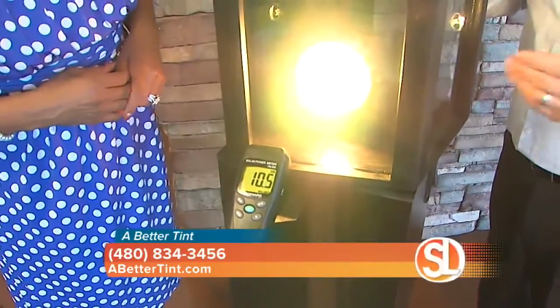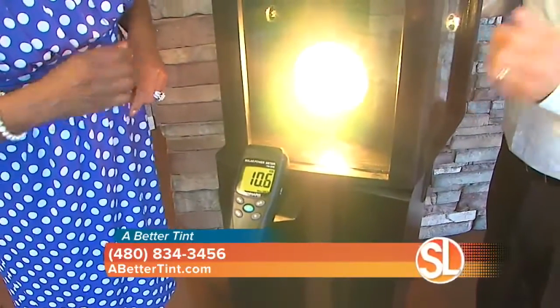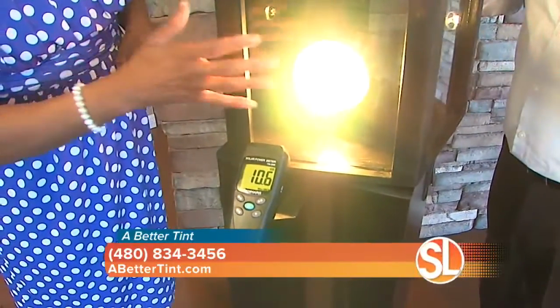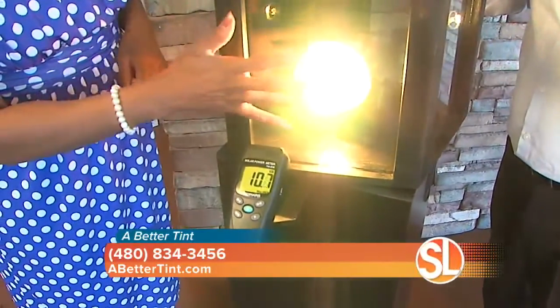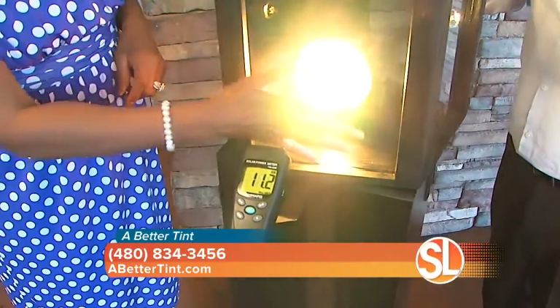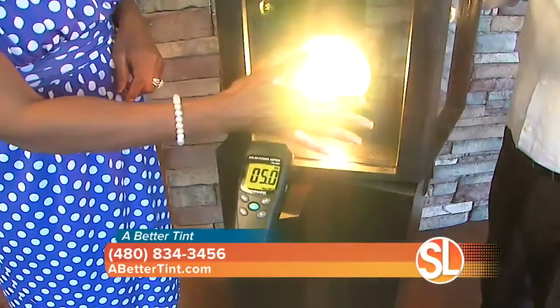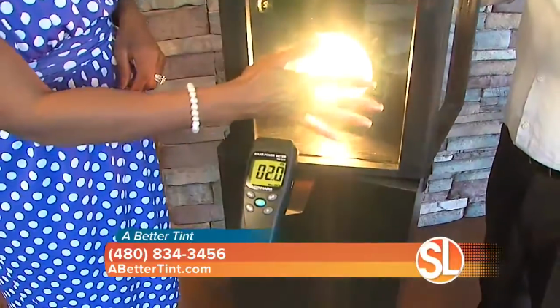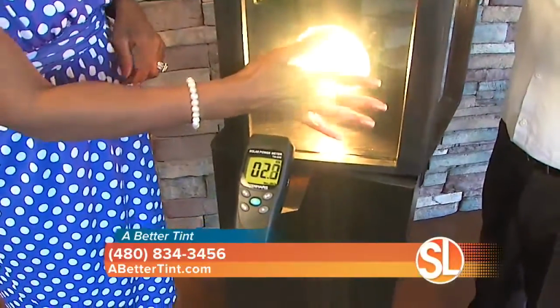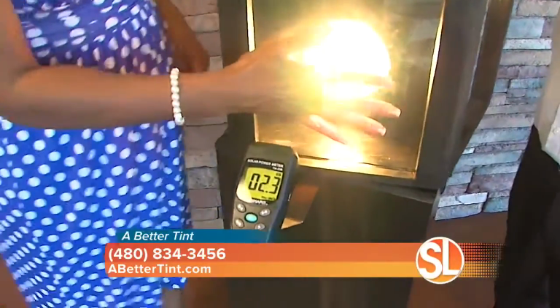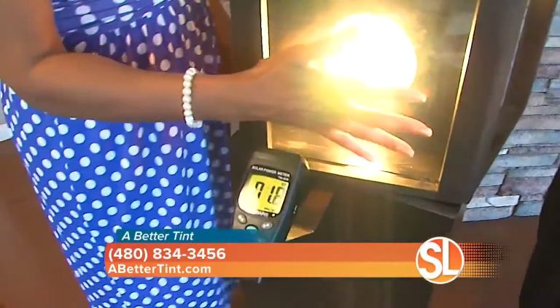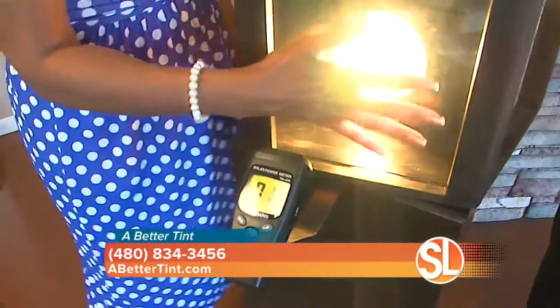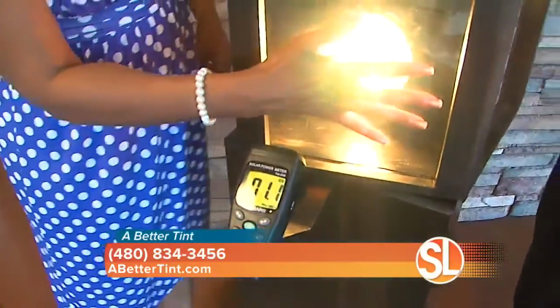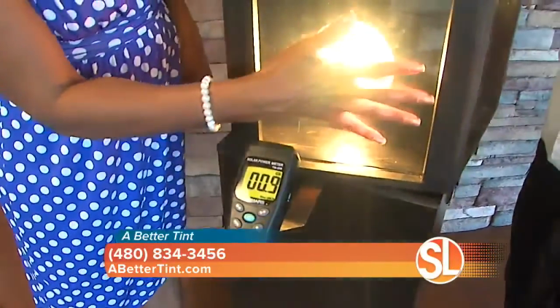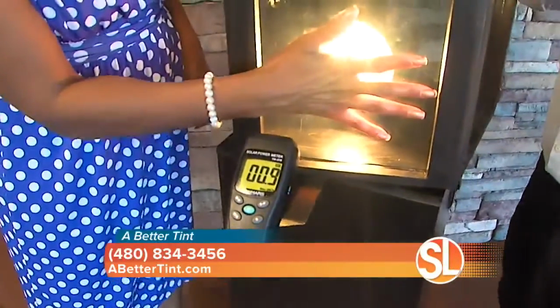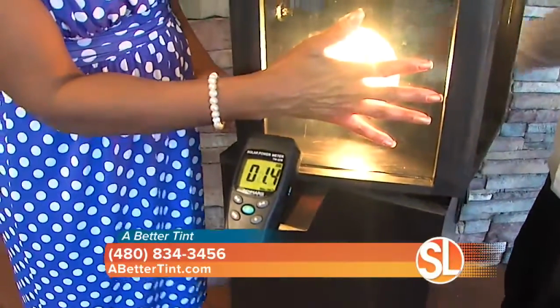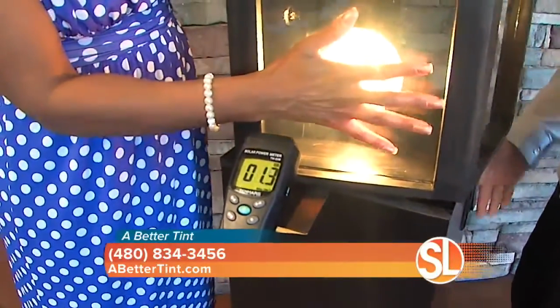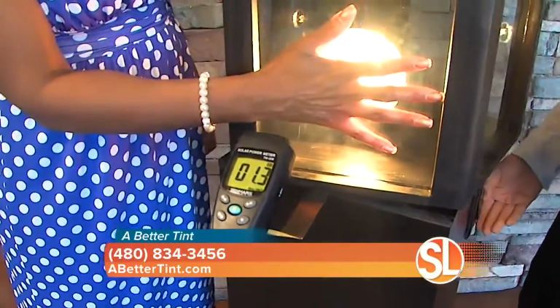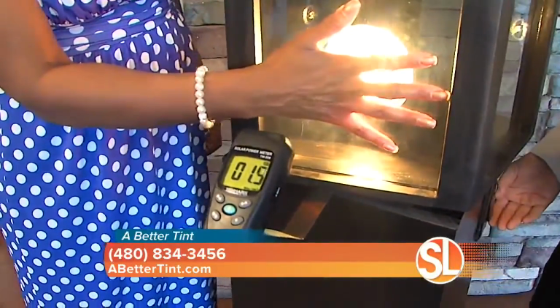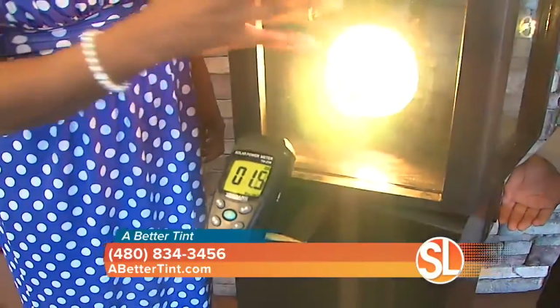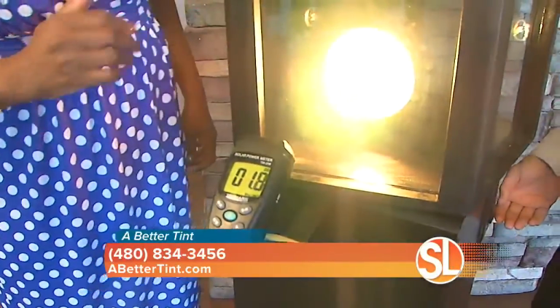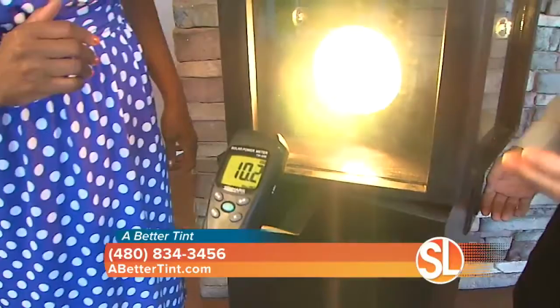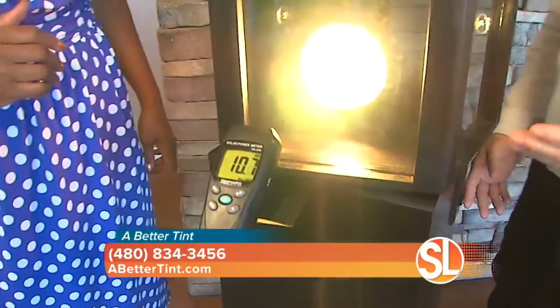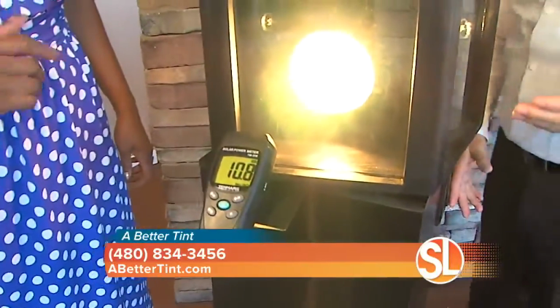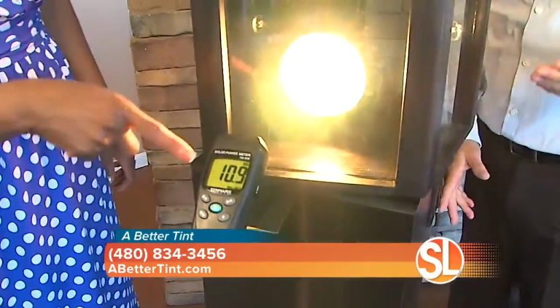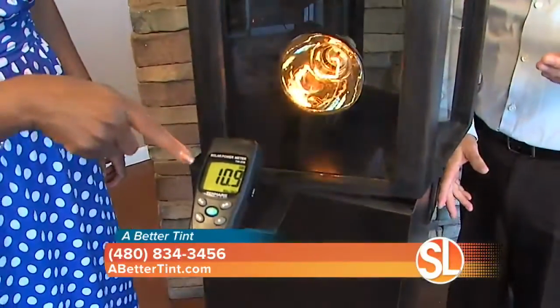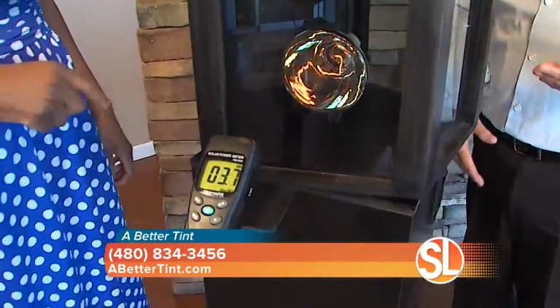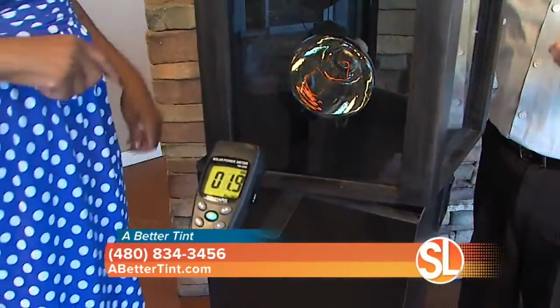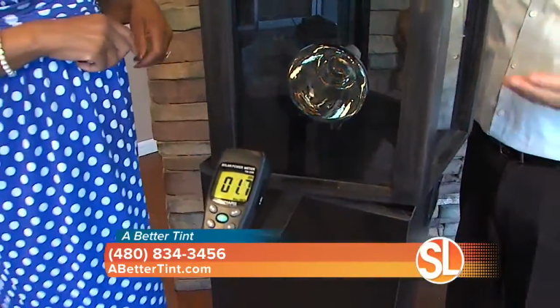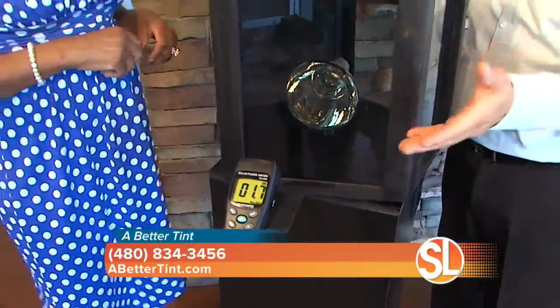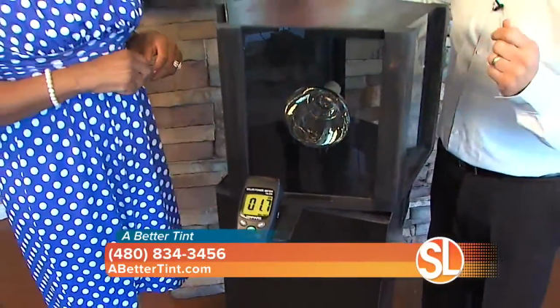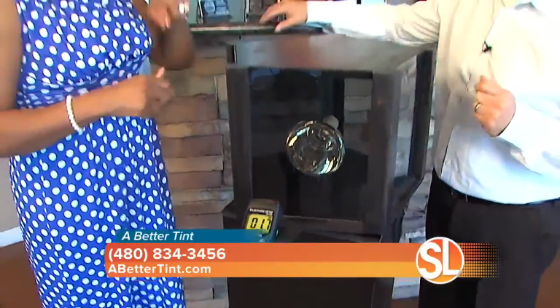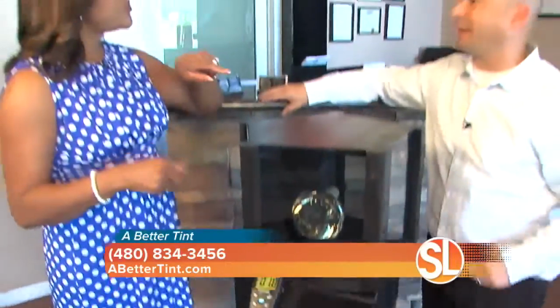And then I want to show you the 3M prestige film. Put your hand in front of that. Oh, I can put my hand right on the glass — it's amazing. The product is amazing. It's a cool, clear film and blocks out an amazing amount of heat.